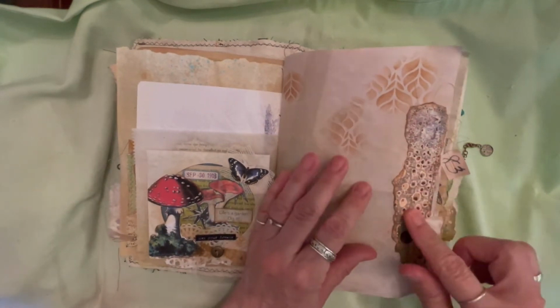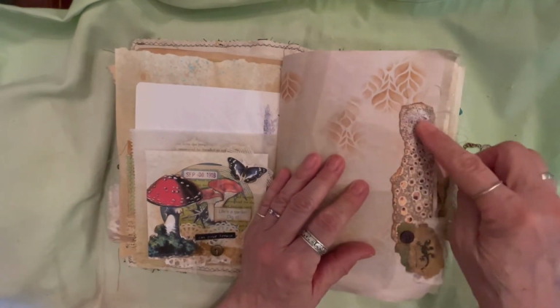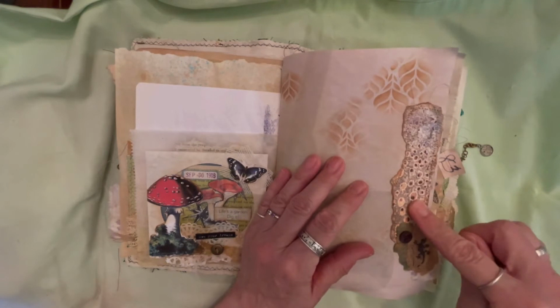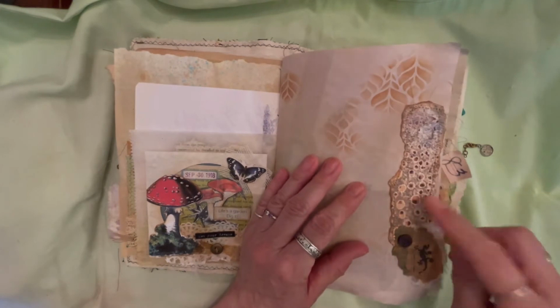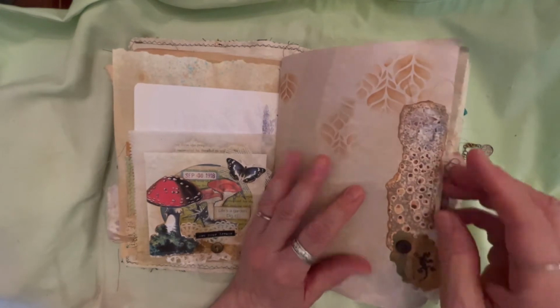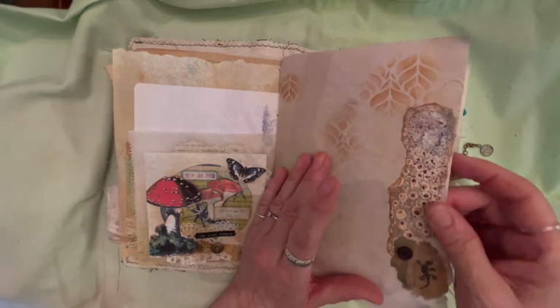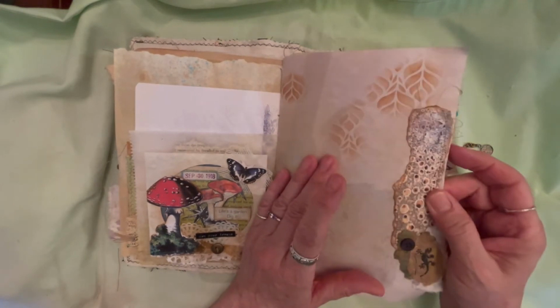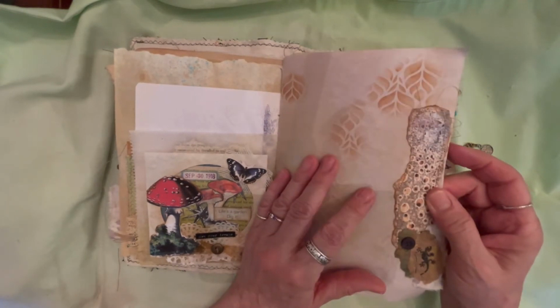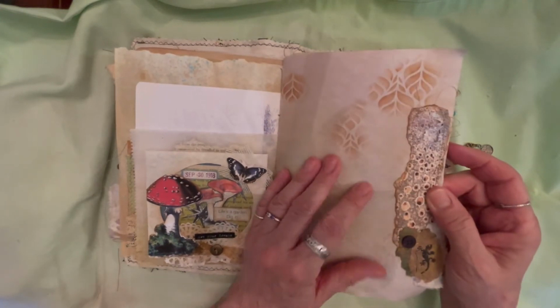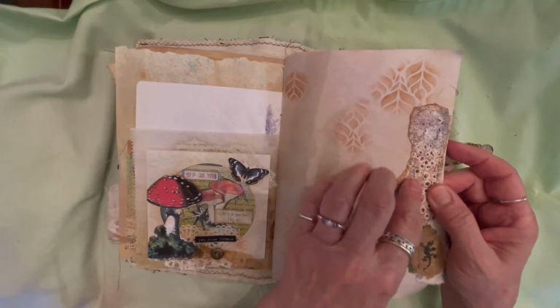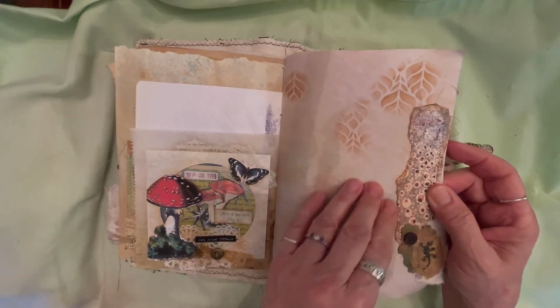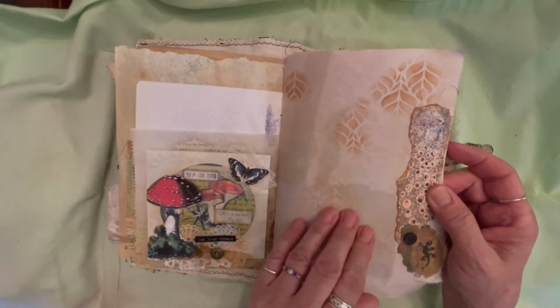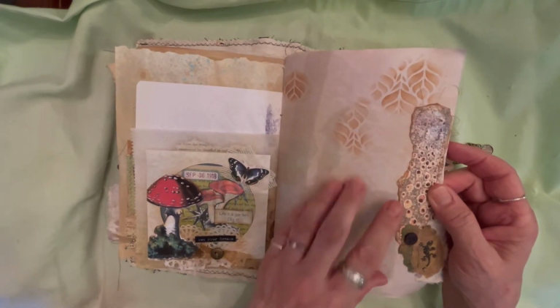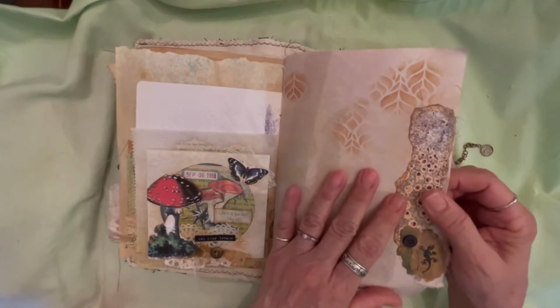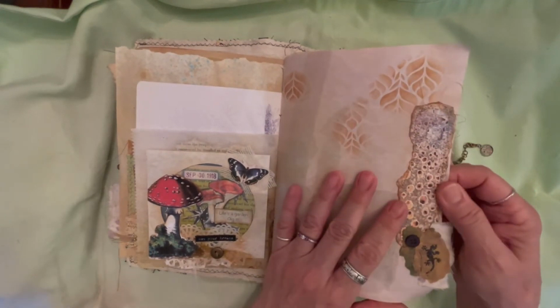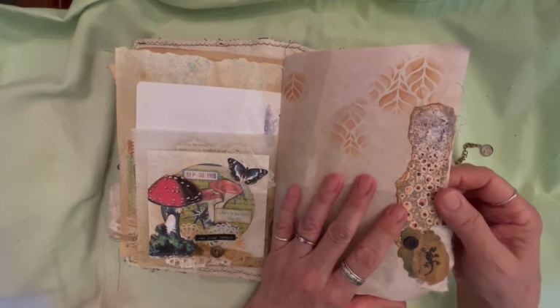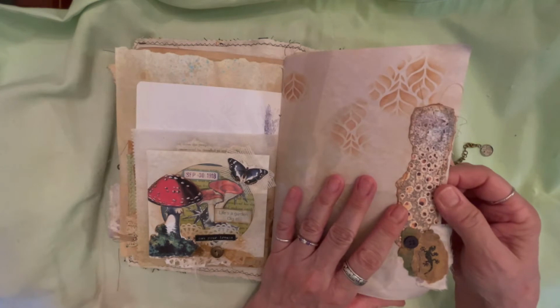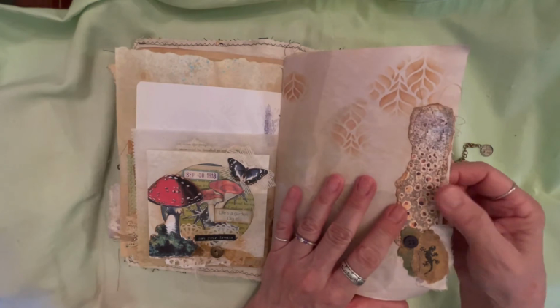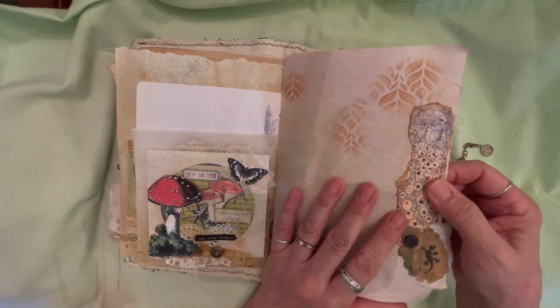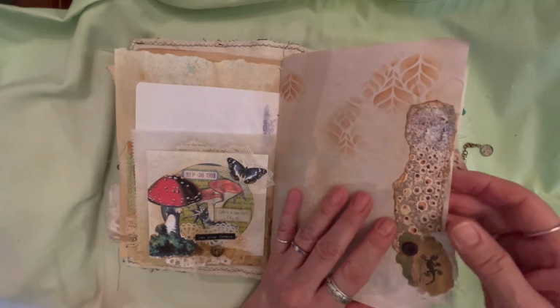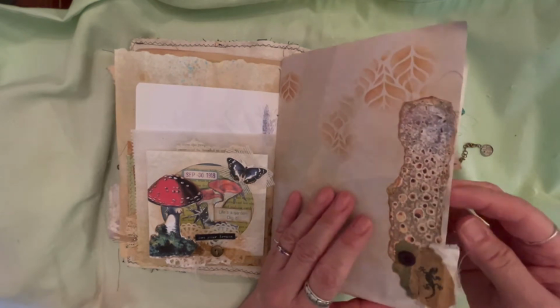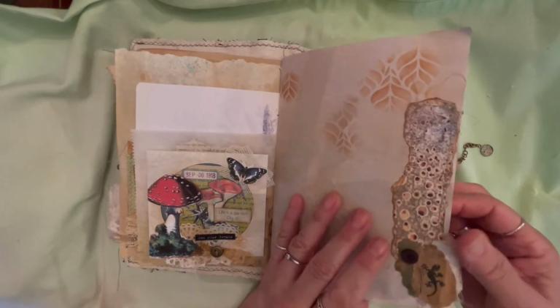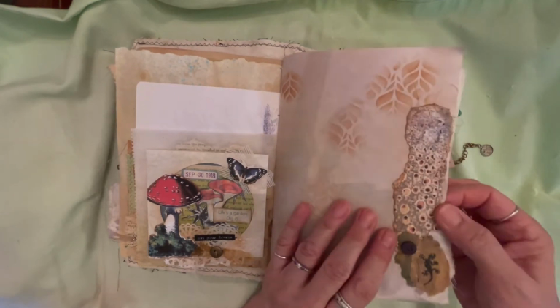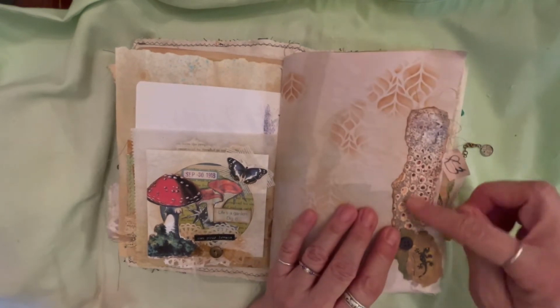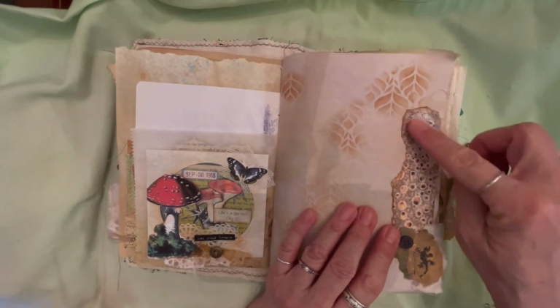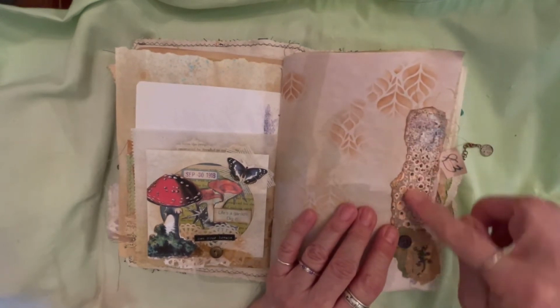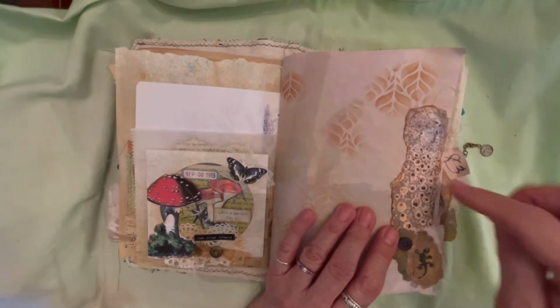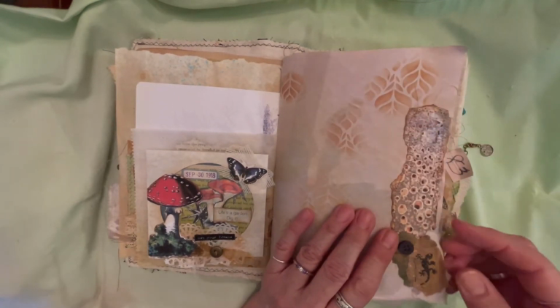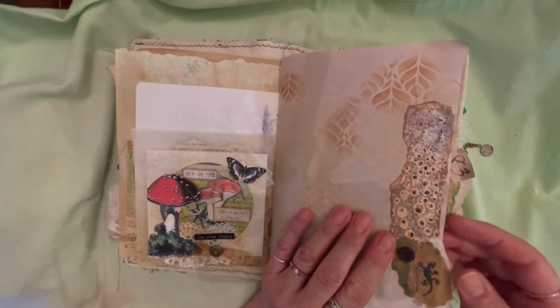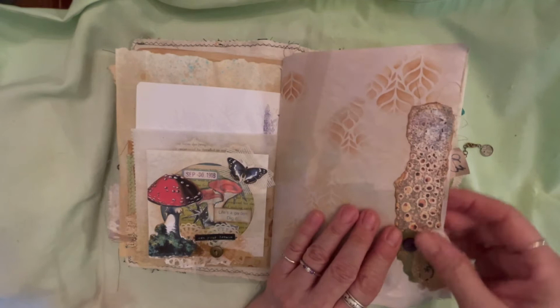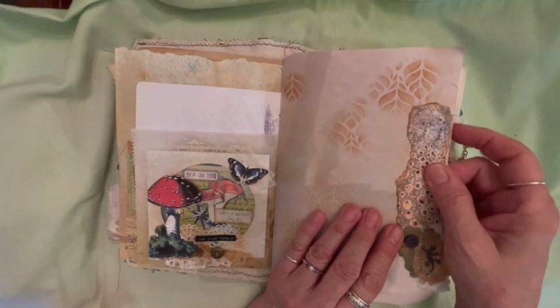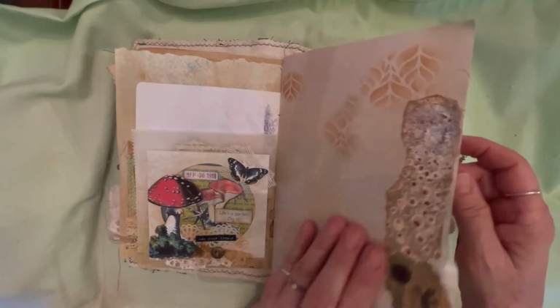This paper is a printable from Froyal Arts, and Barbara has that link. She has these freebies in her shop, on her website.